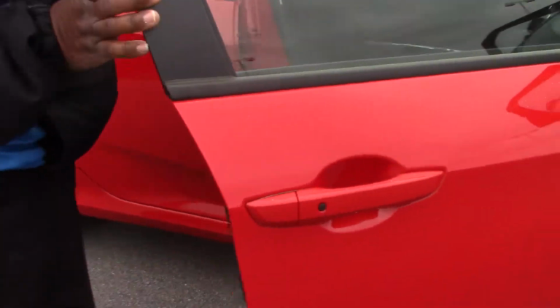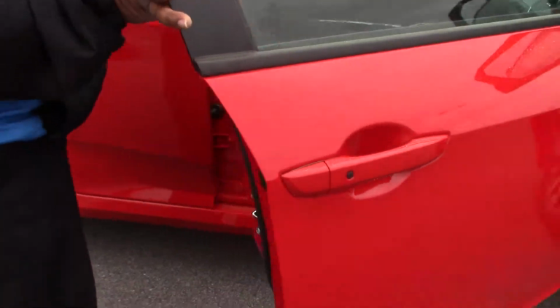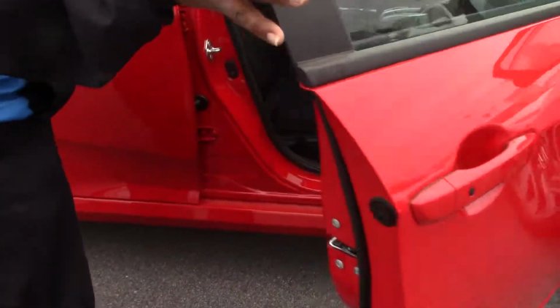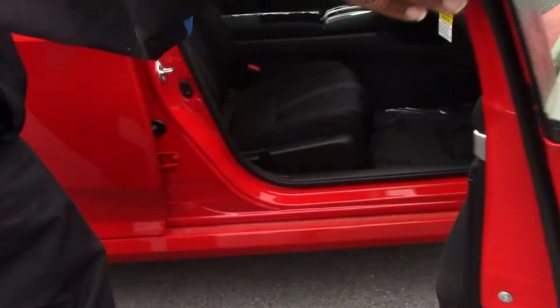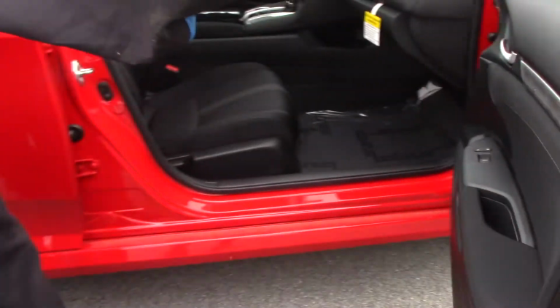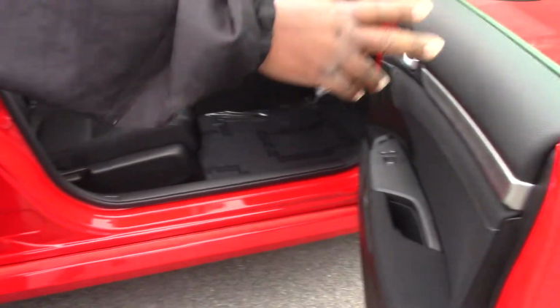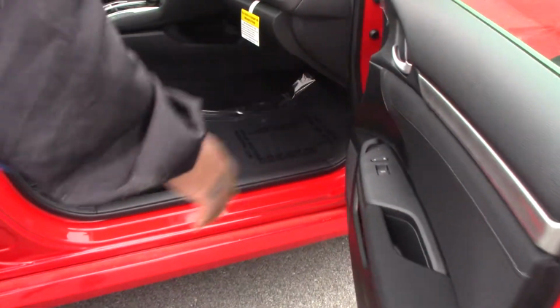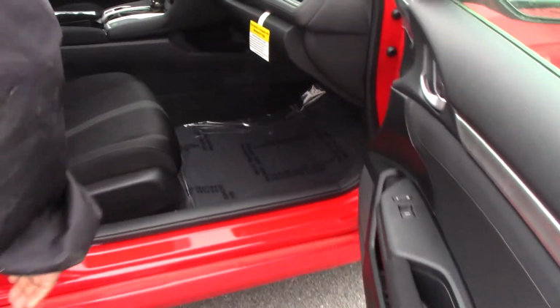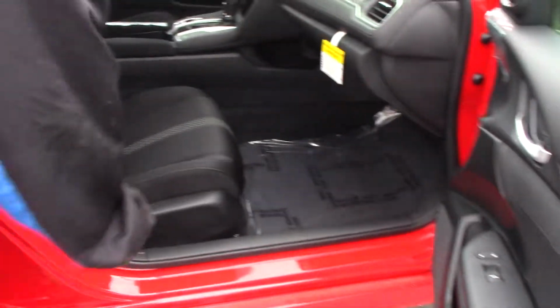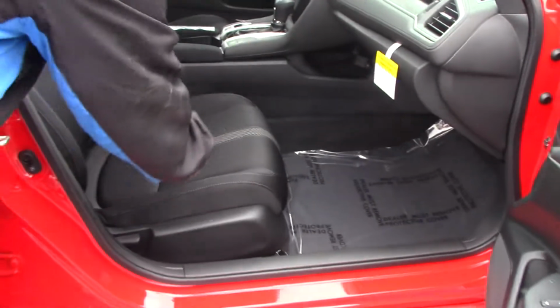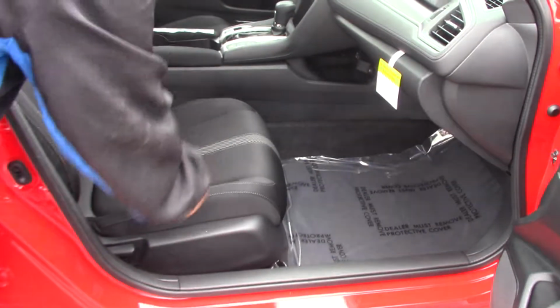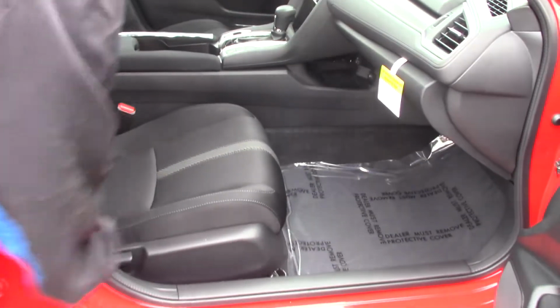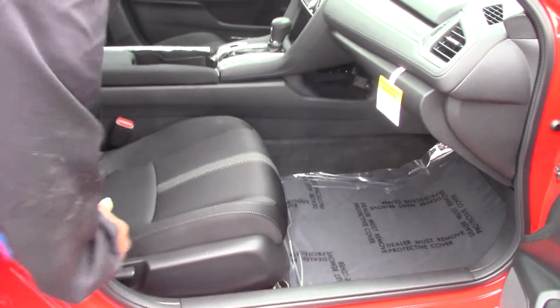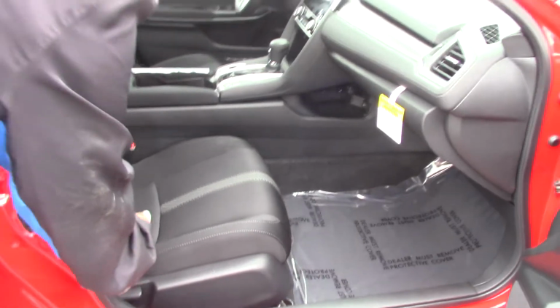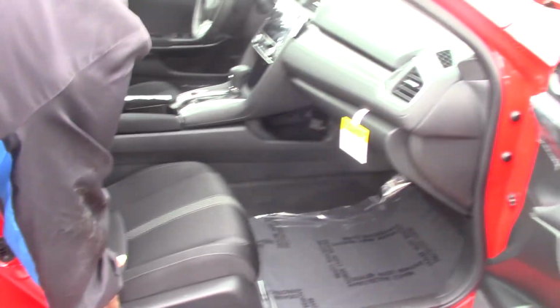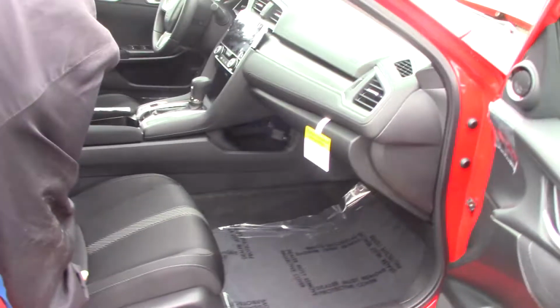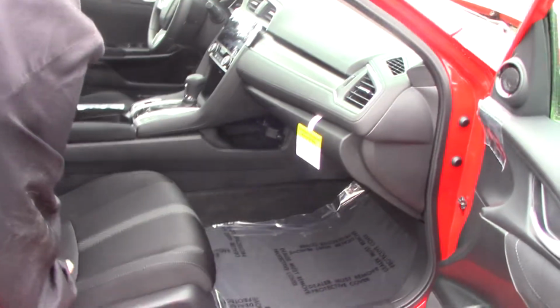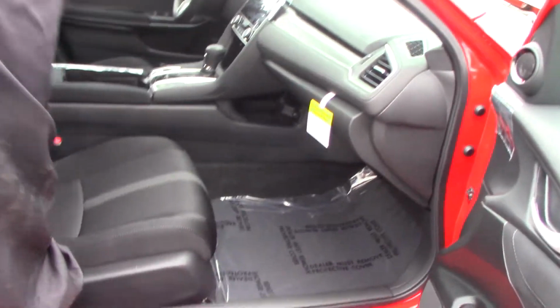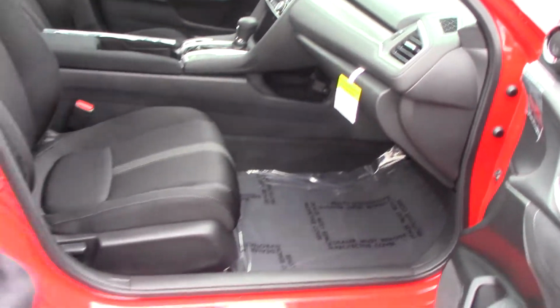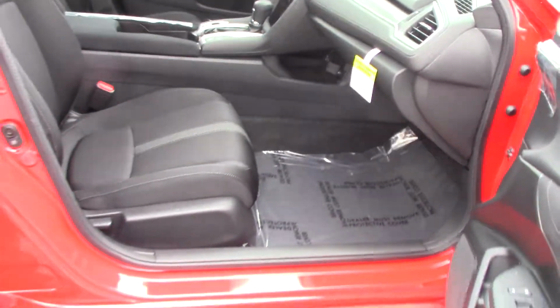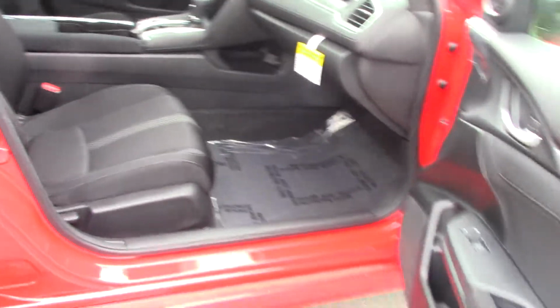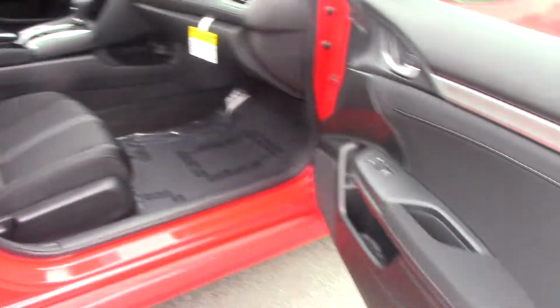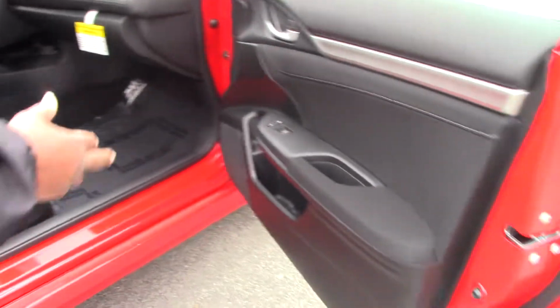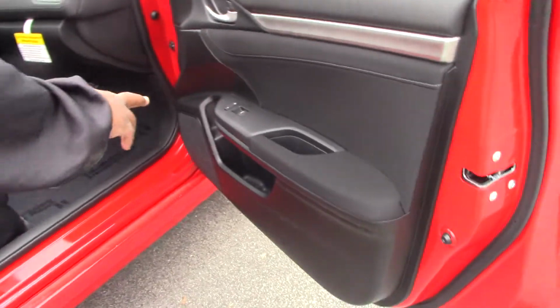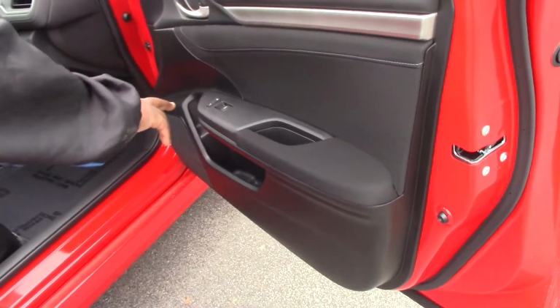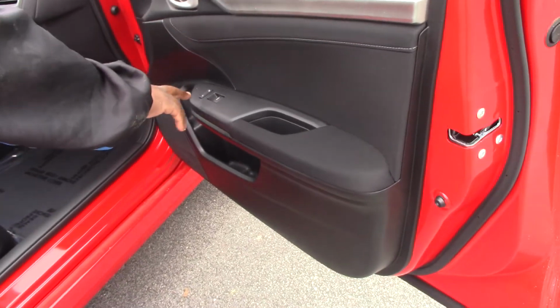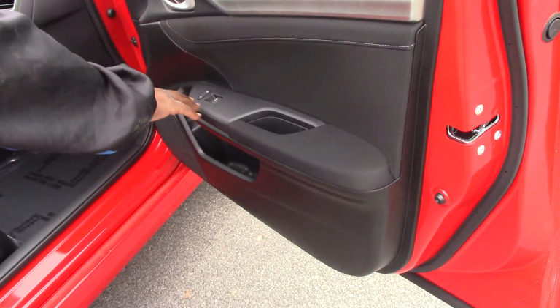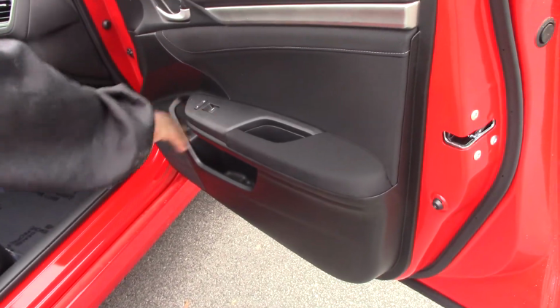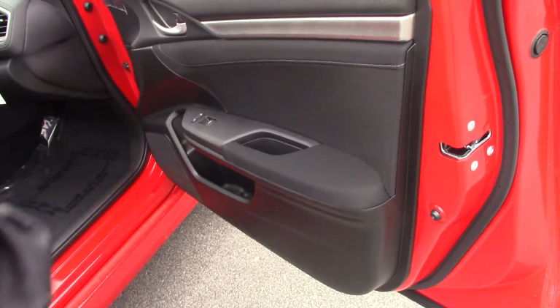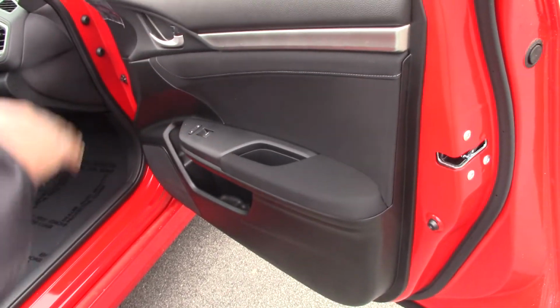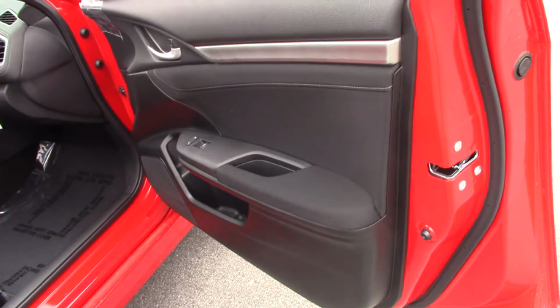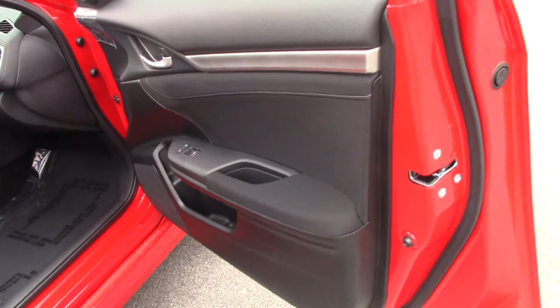The seats are black with gray accent and they are manual. As you can see, all your controls include power windows and locks.